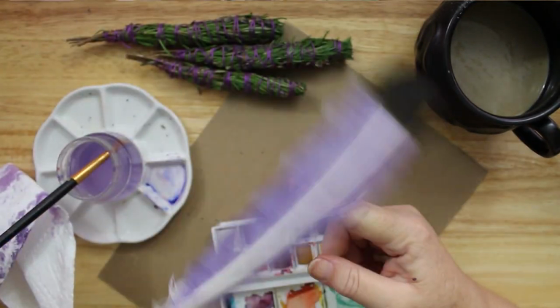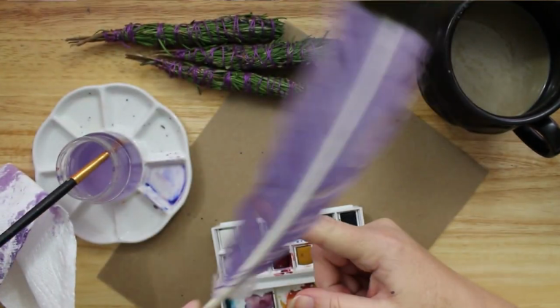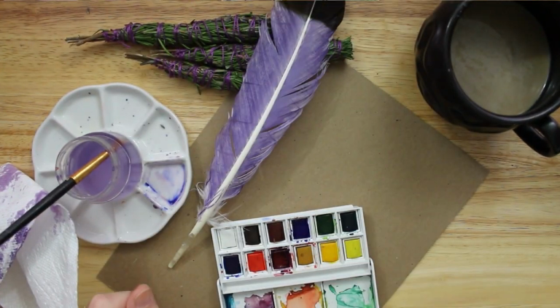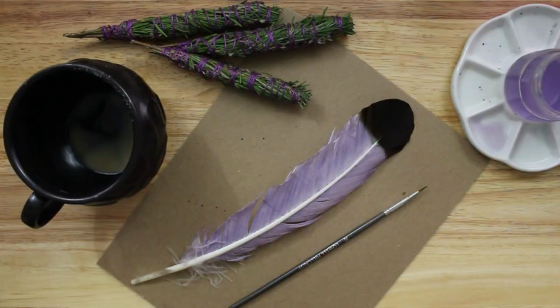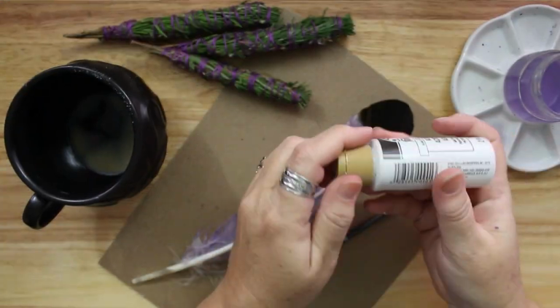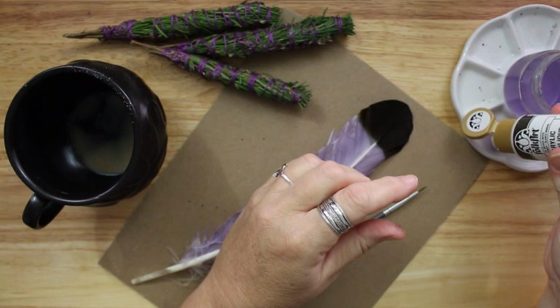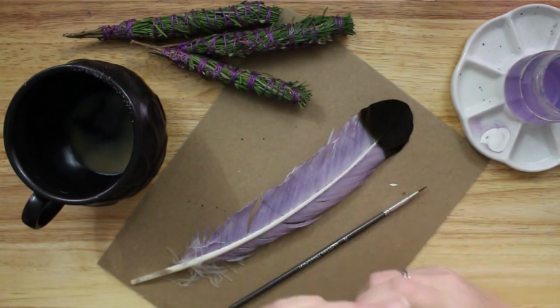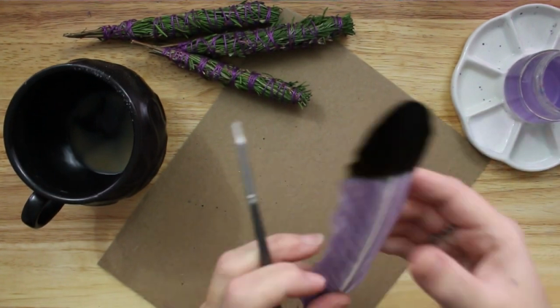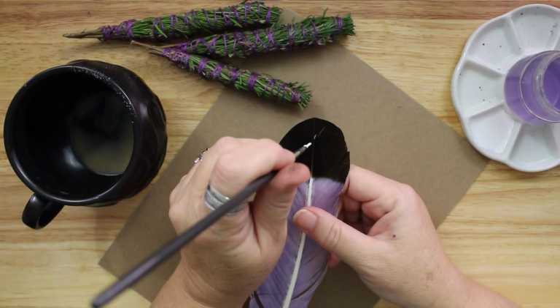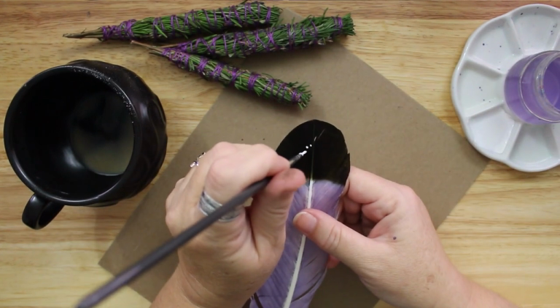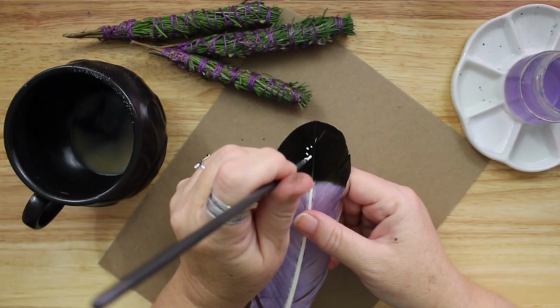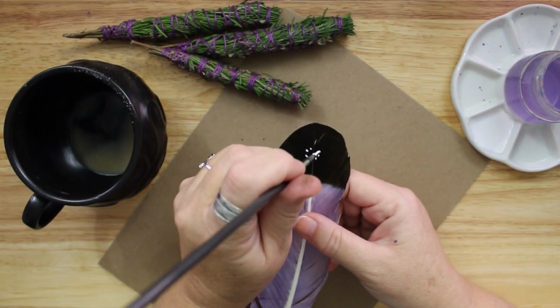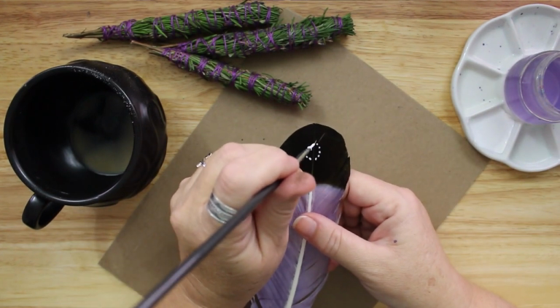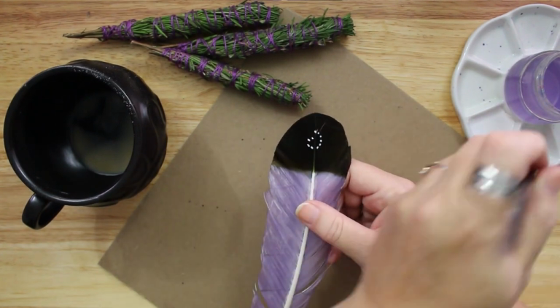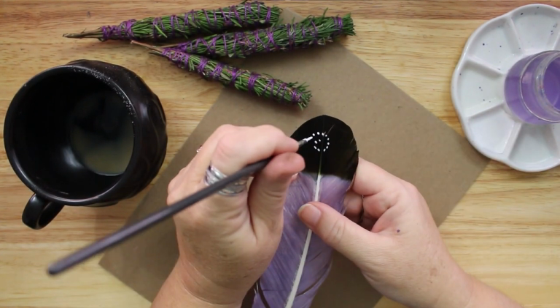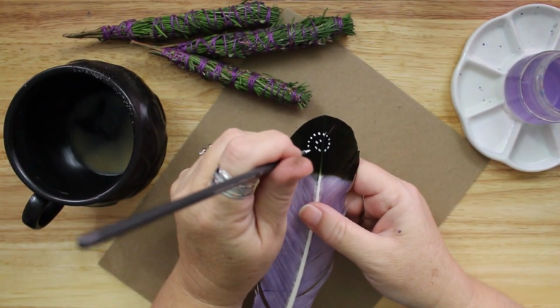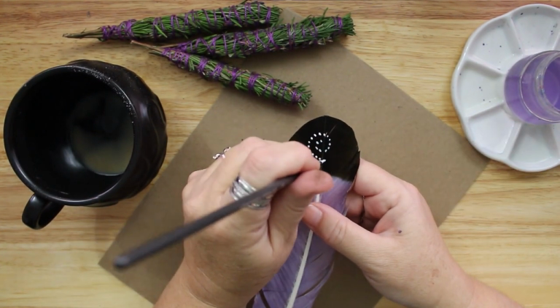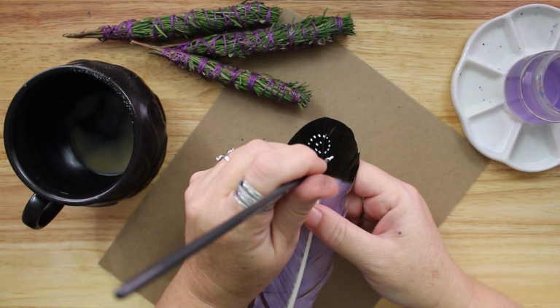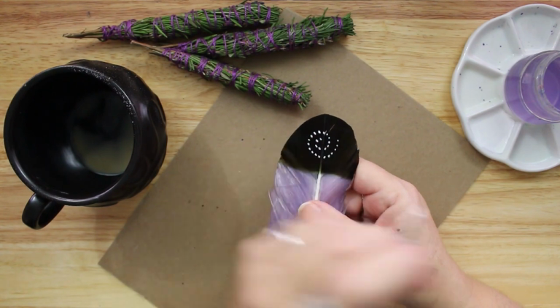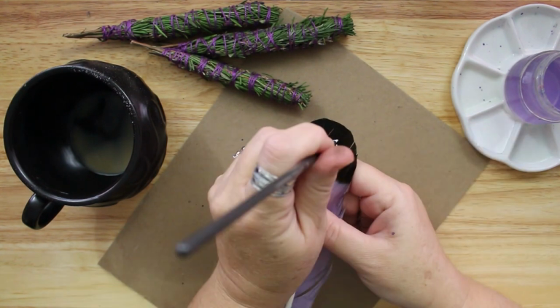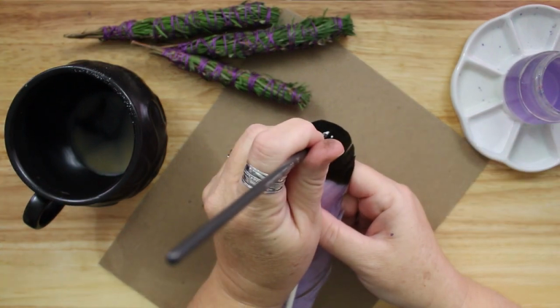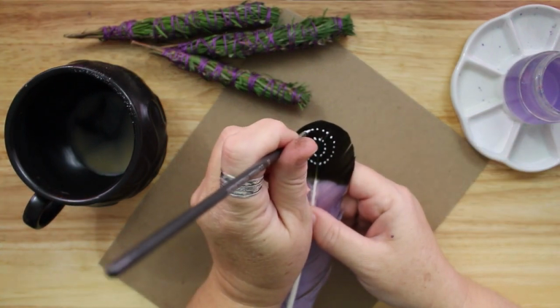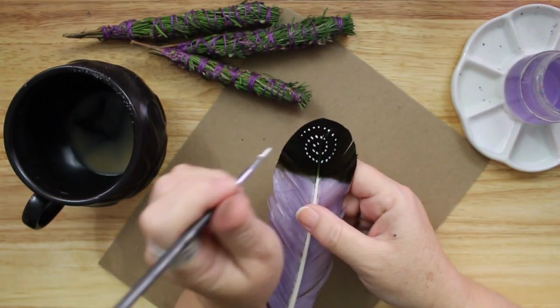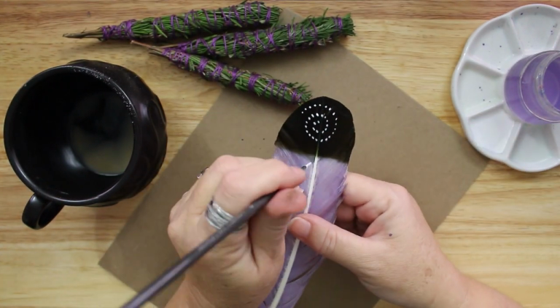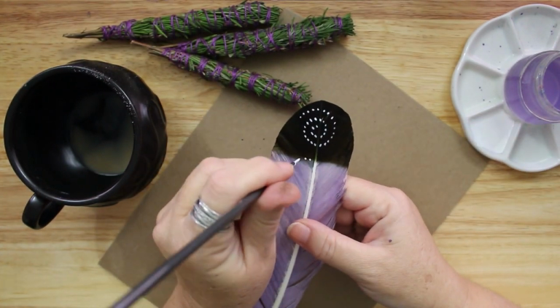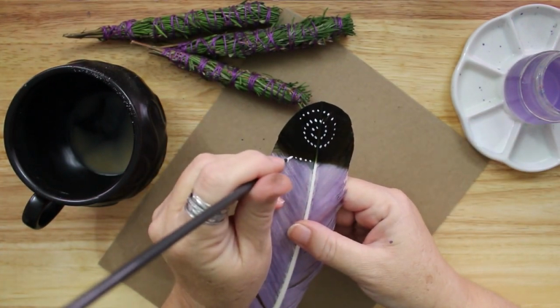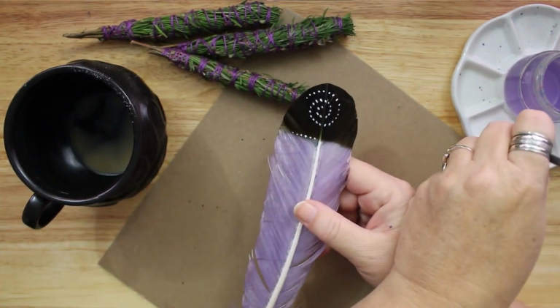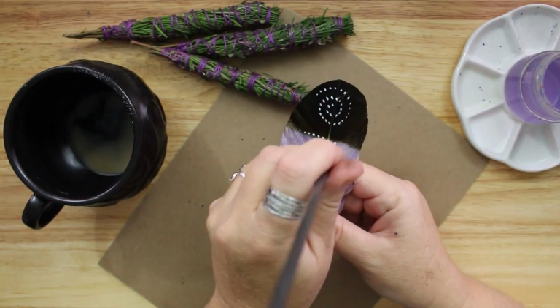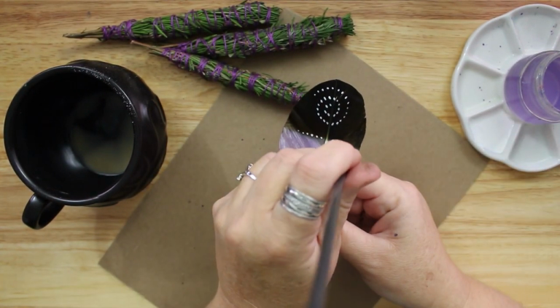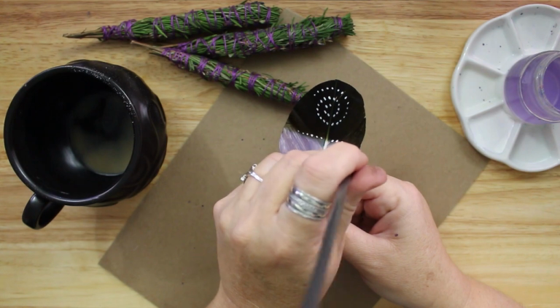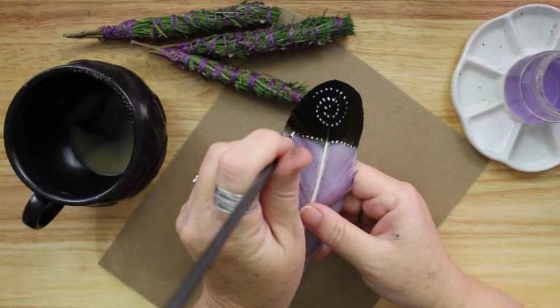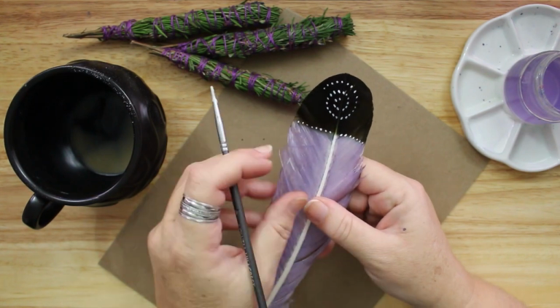I did not have a plan for my decoration. I decided to use white acrylic paint and add a pattern of dots in a spiral. Then I added crescent and full moon imagery with some more geometric dot patterns.